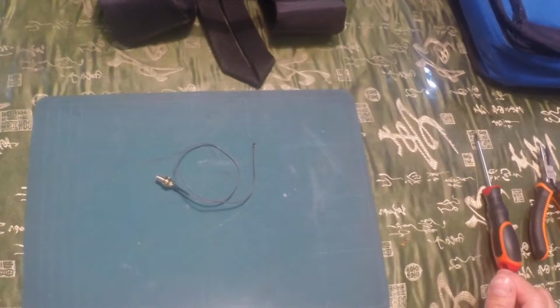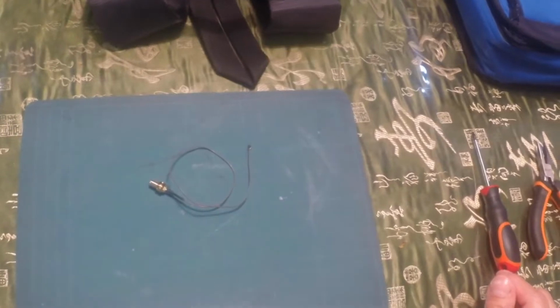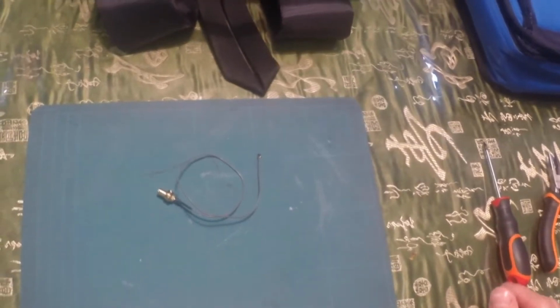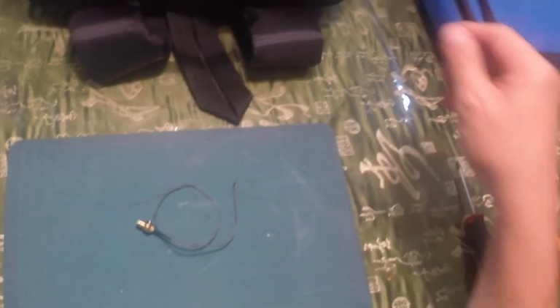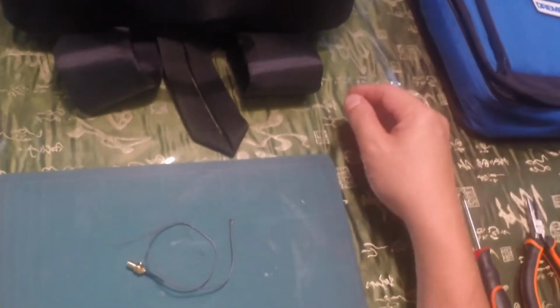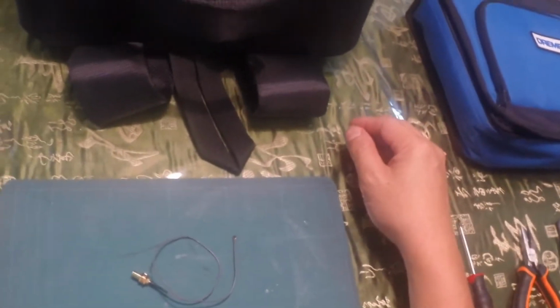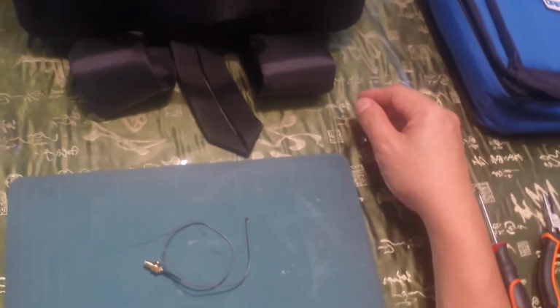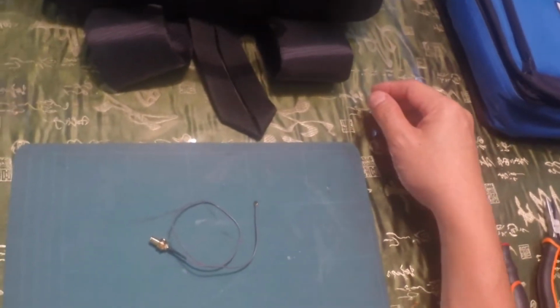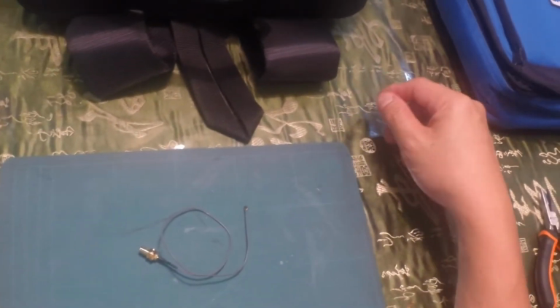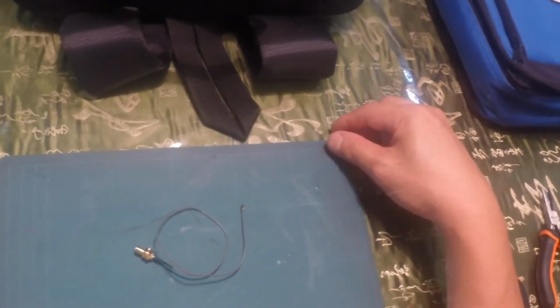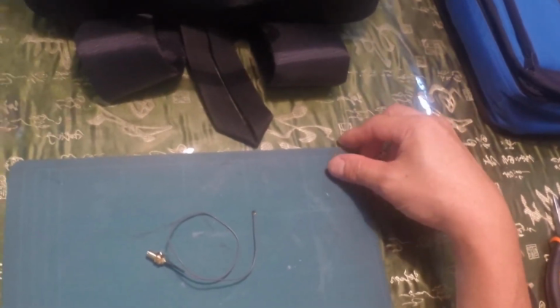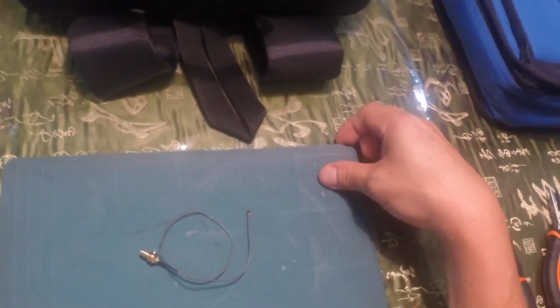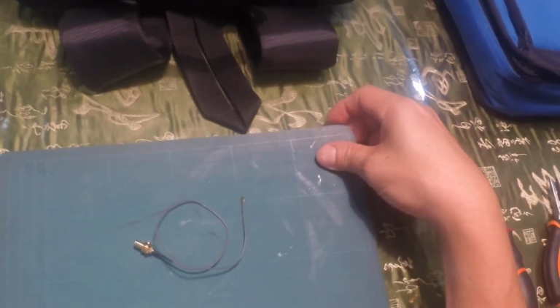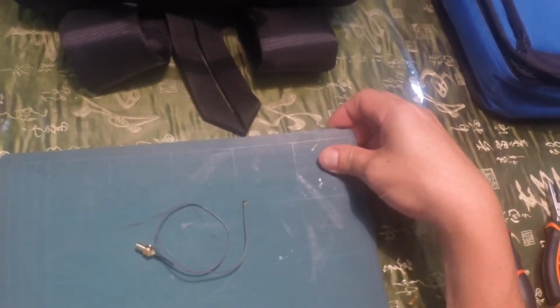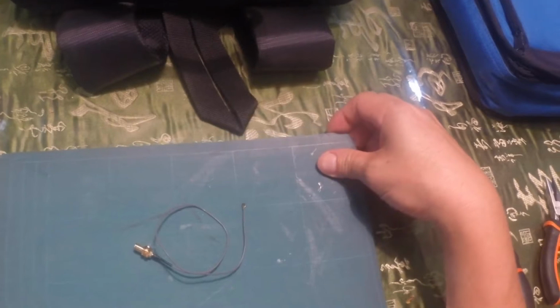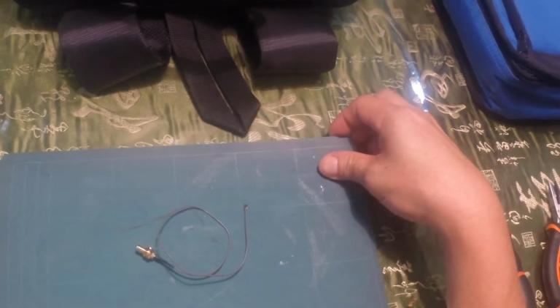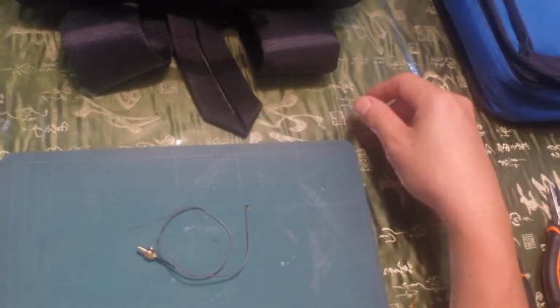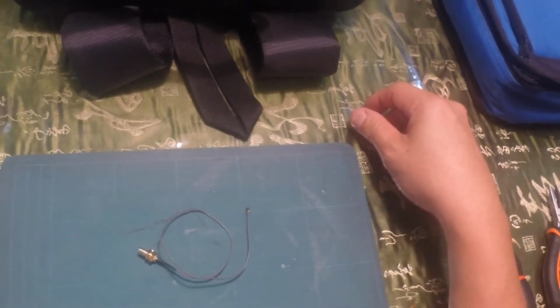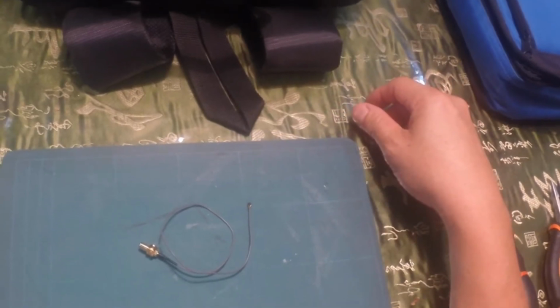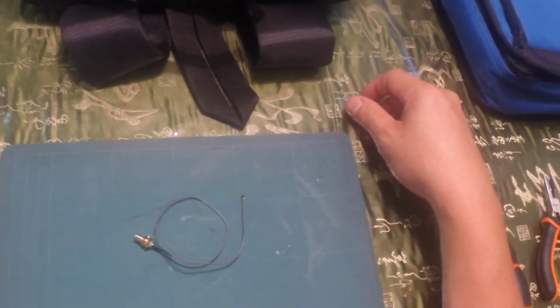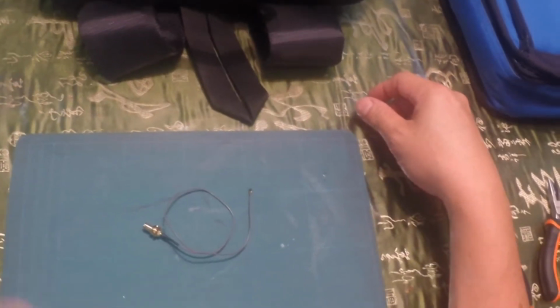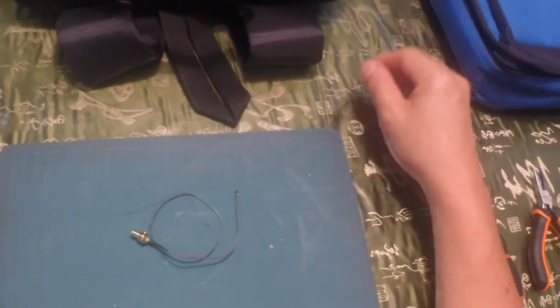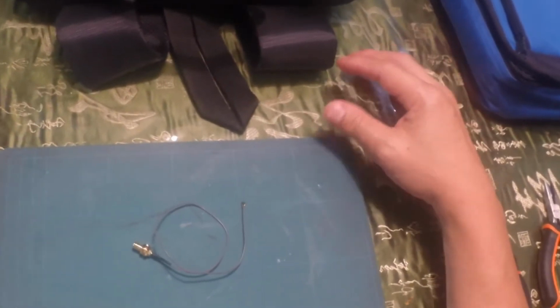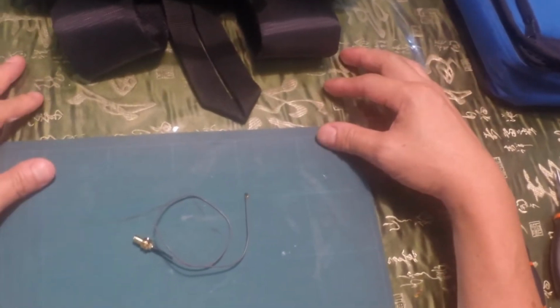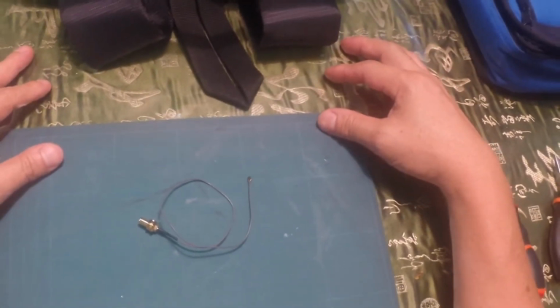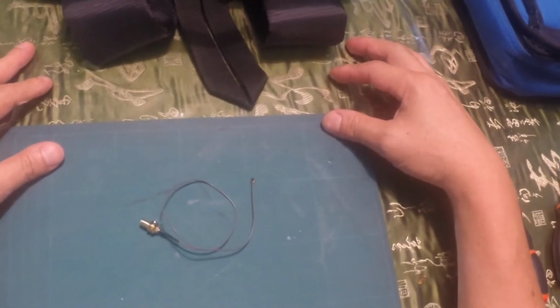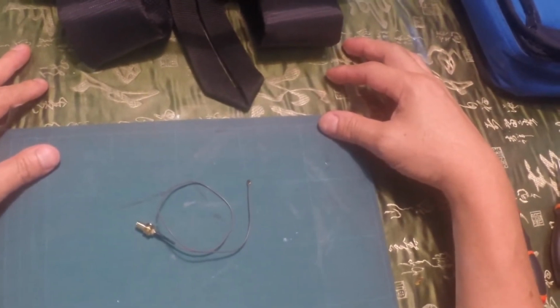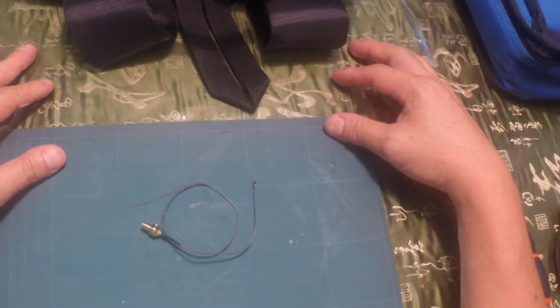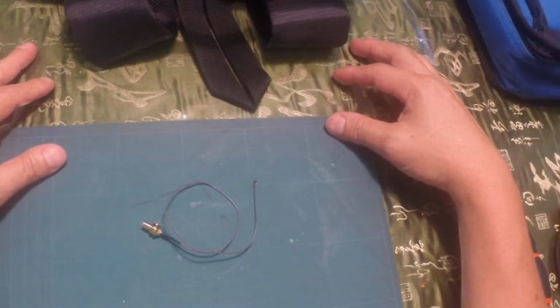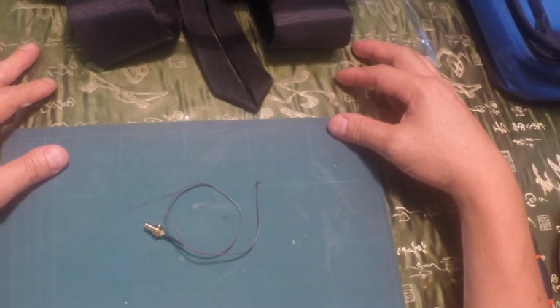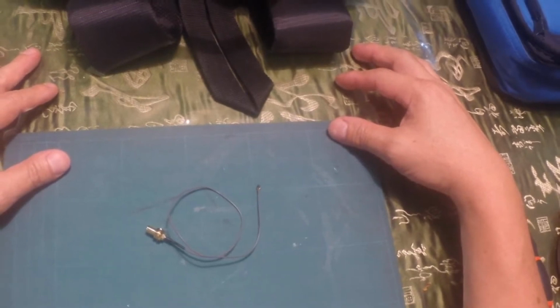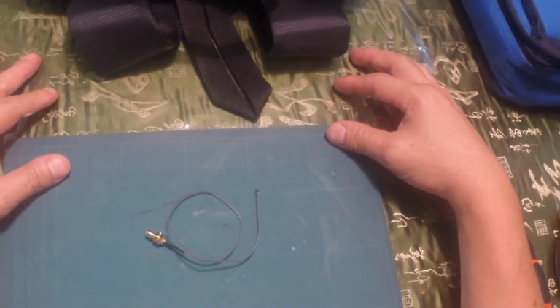Hello everyone. This will be part 2 of our modification for our DJI Phantom. We'll be doing the modification of the remote control unit.